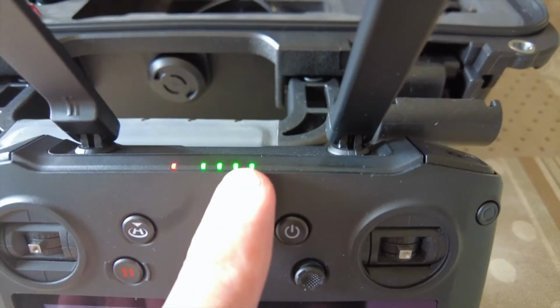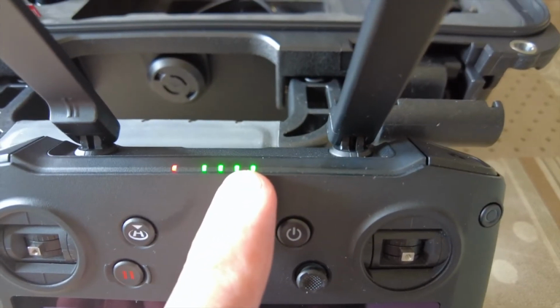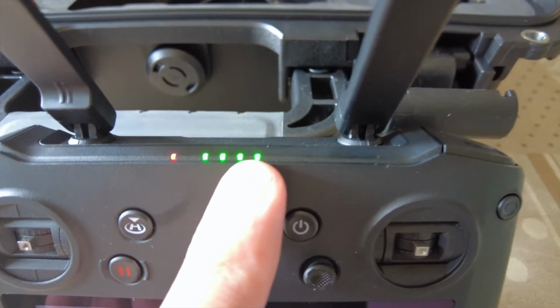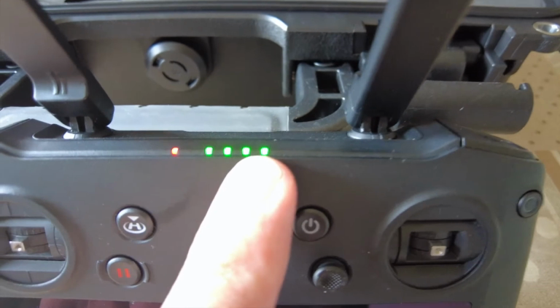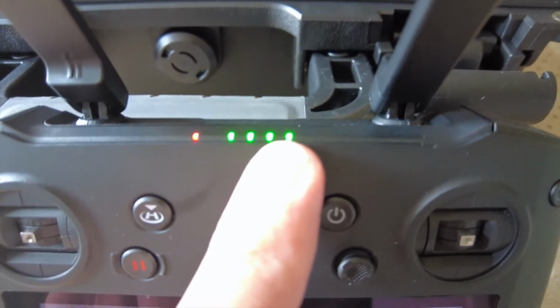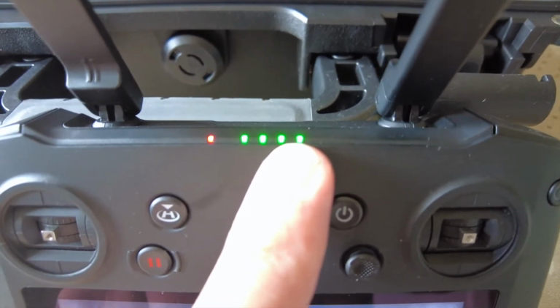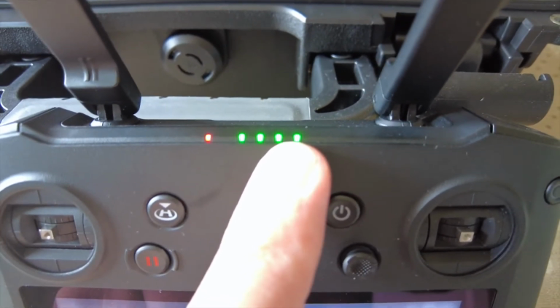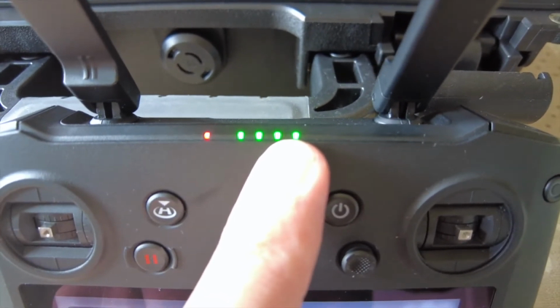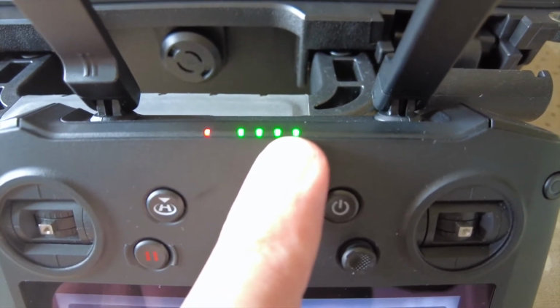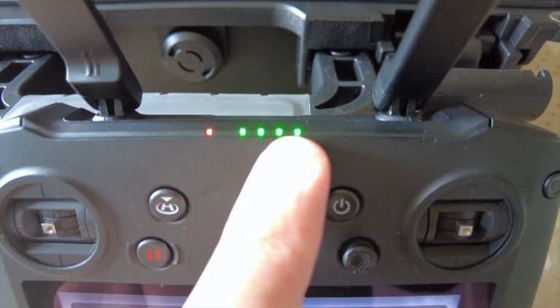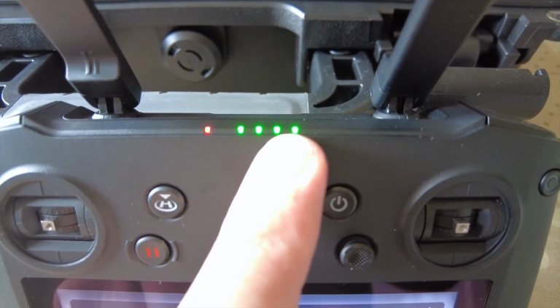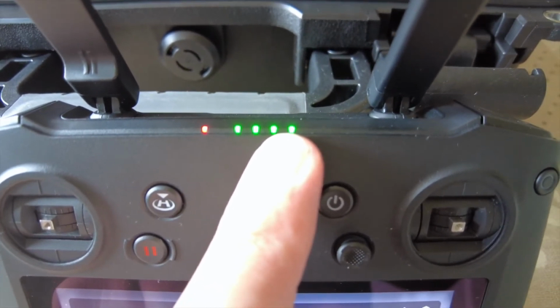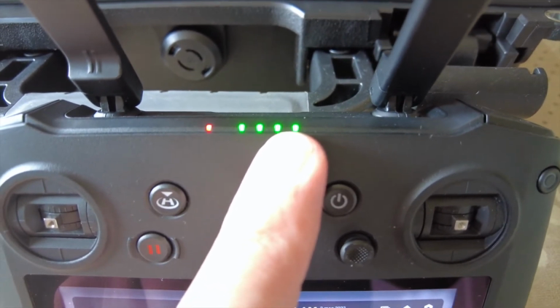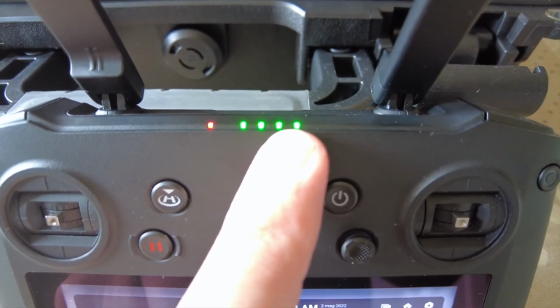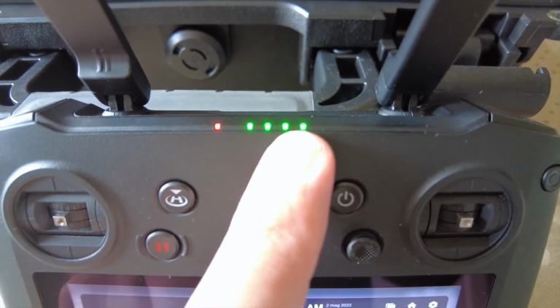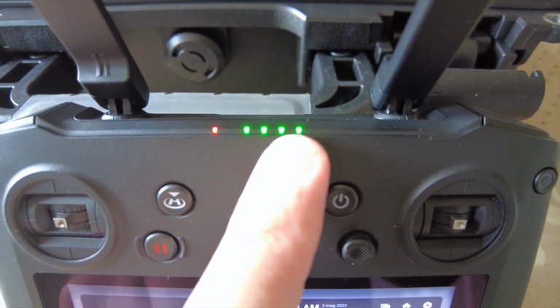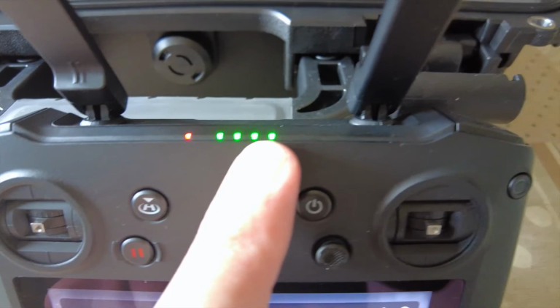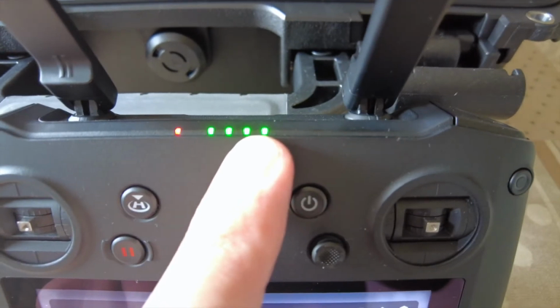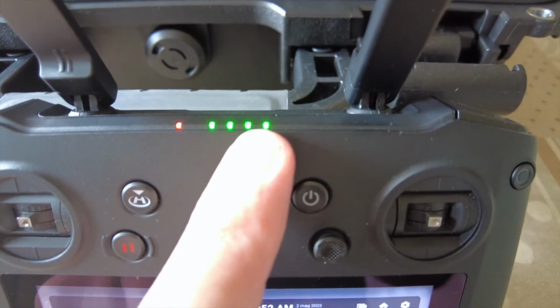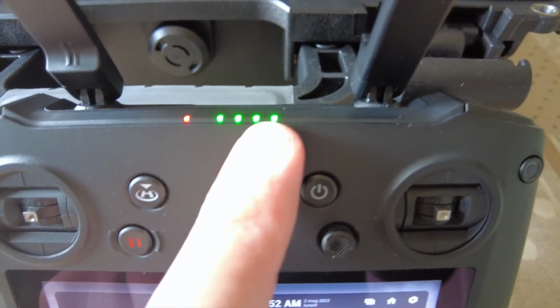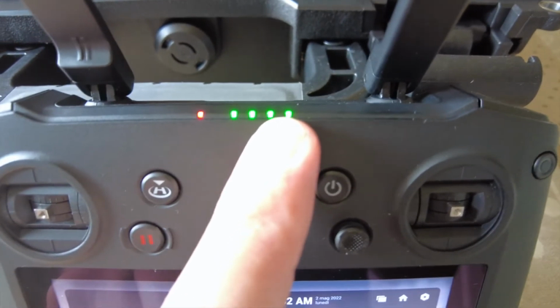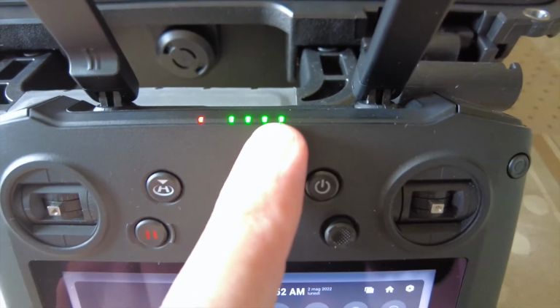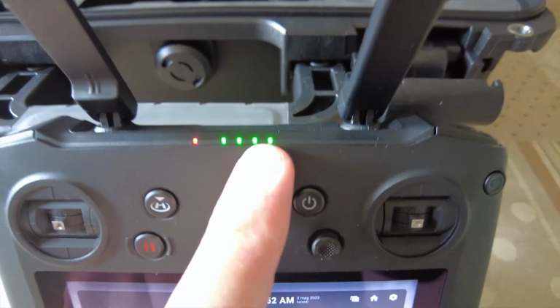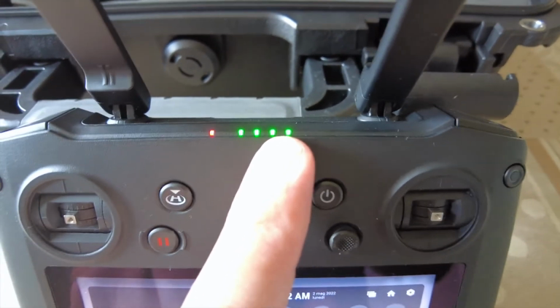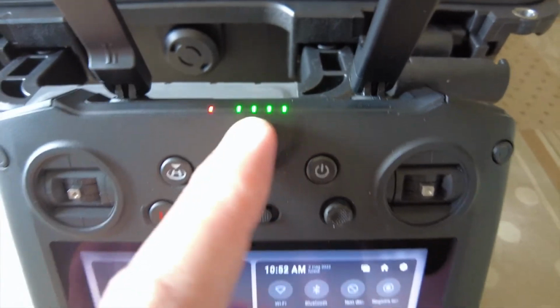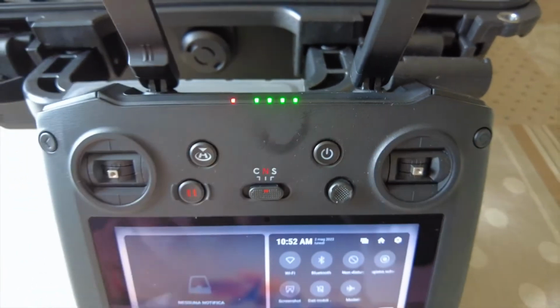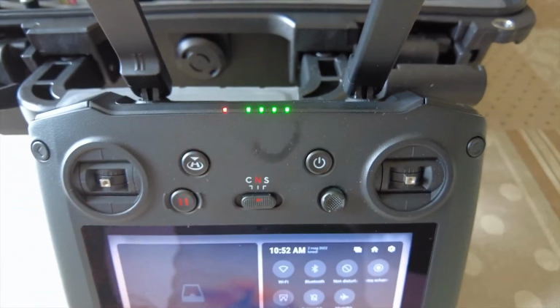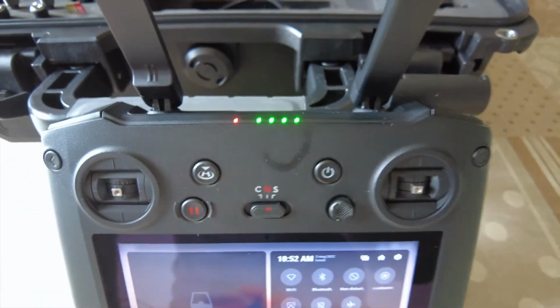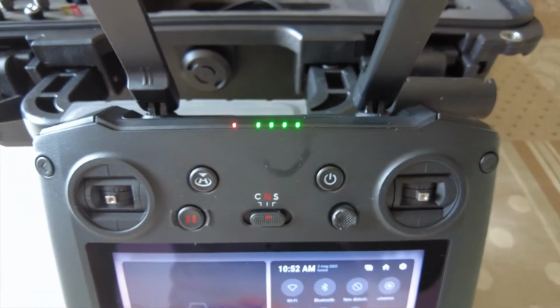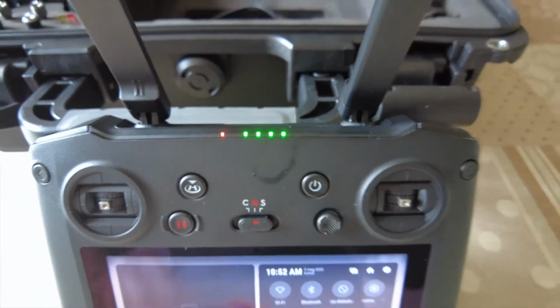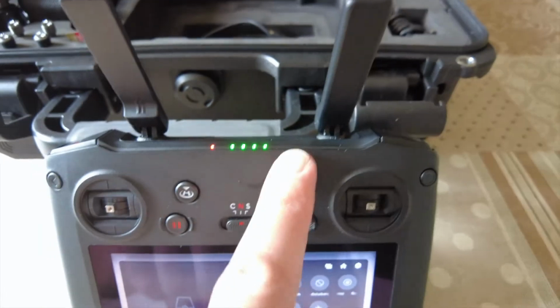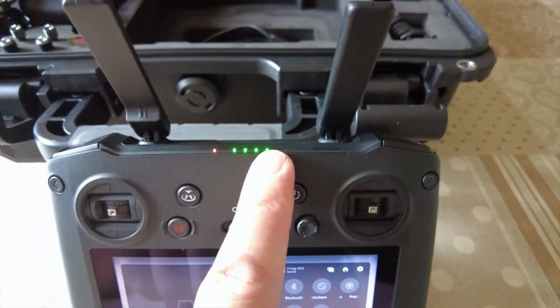Con una tacca si fanno circa 35-40 minuti di volo, testato col Mavic 3. Una batteria dura una tacca.